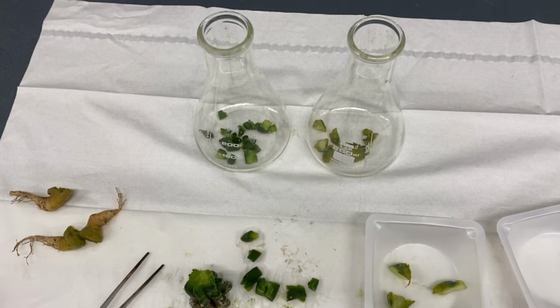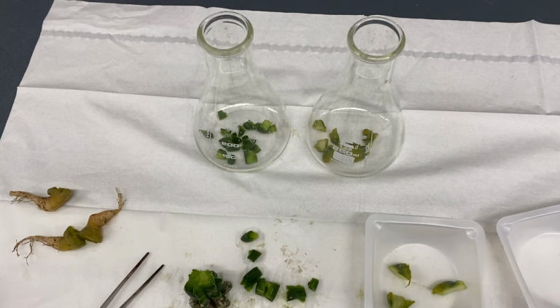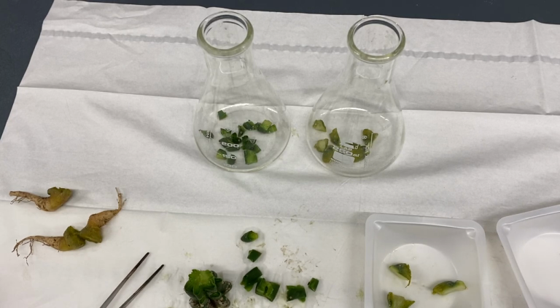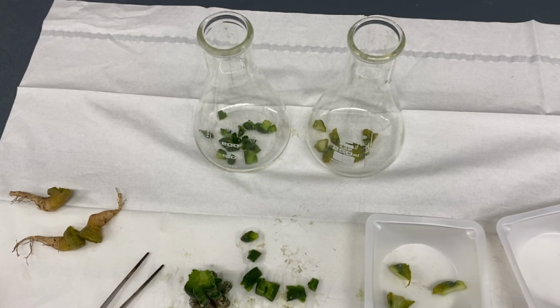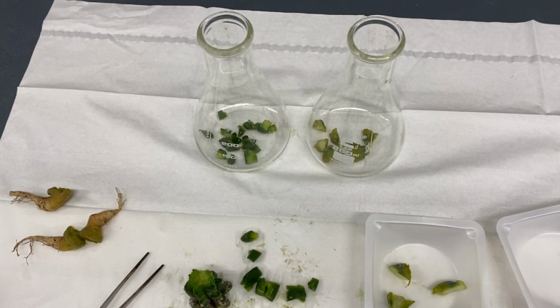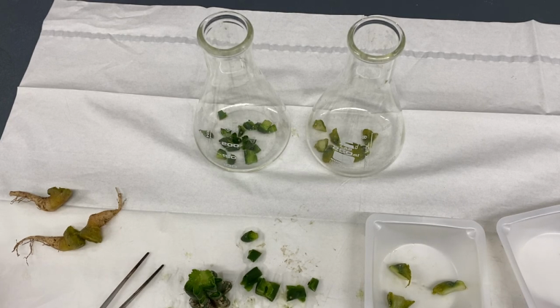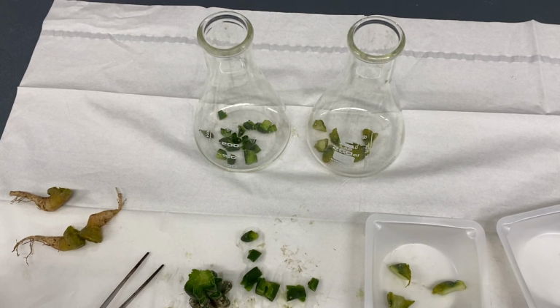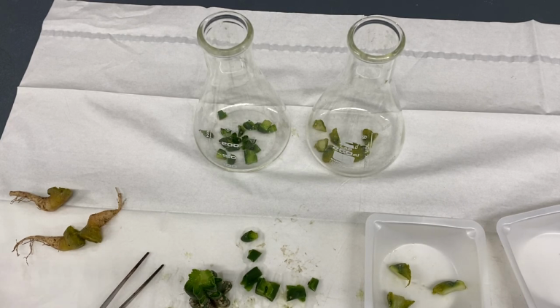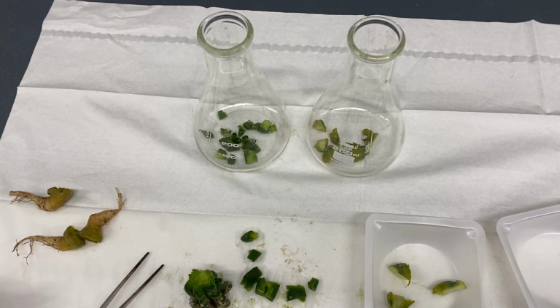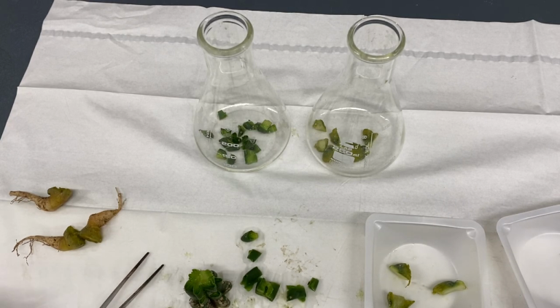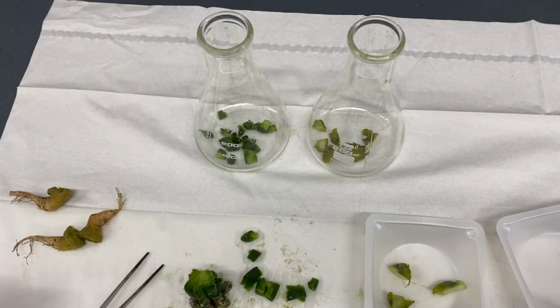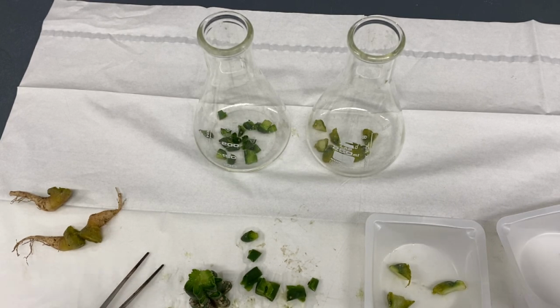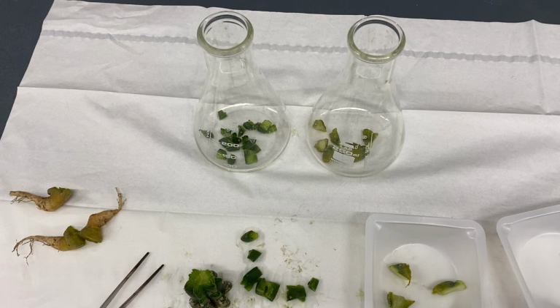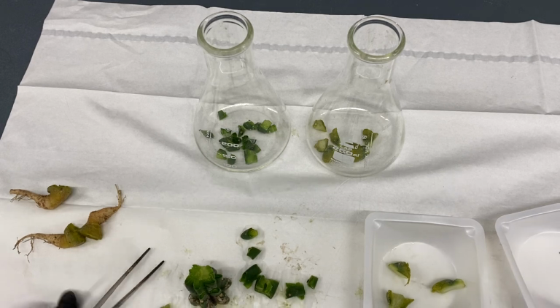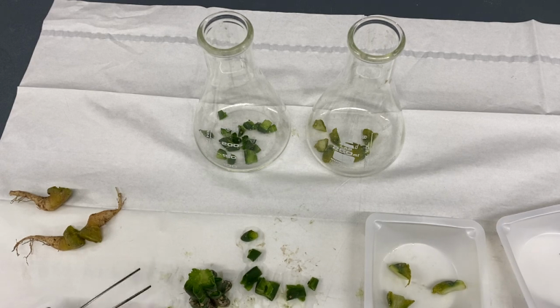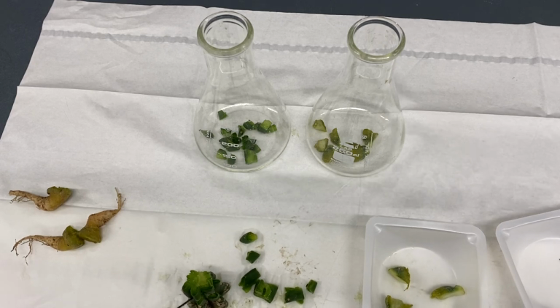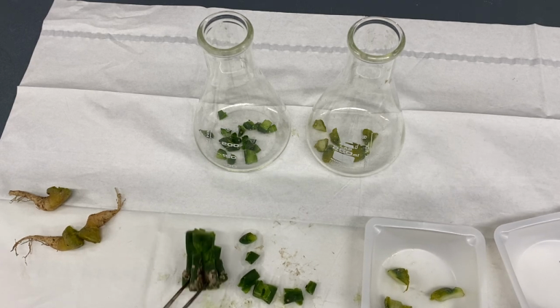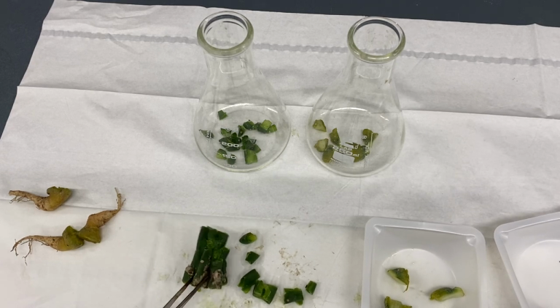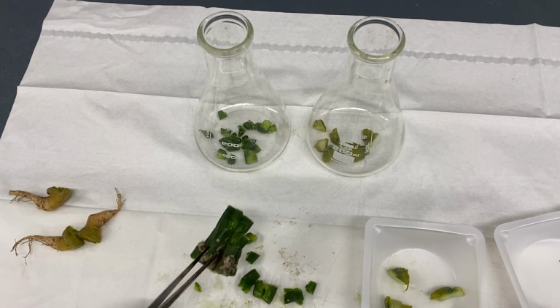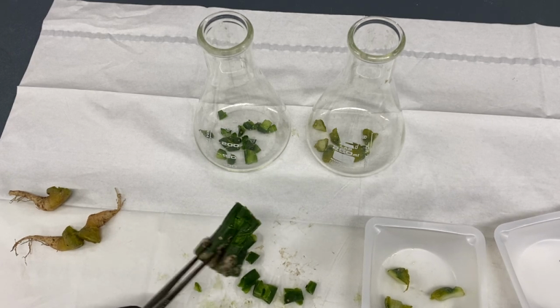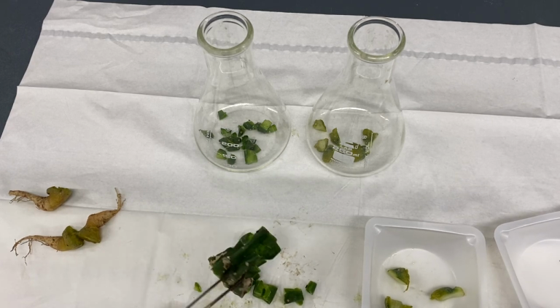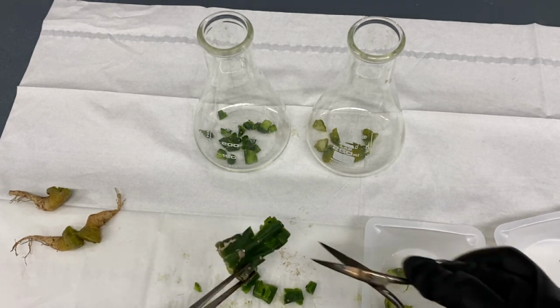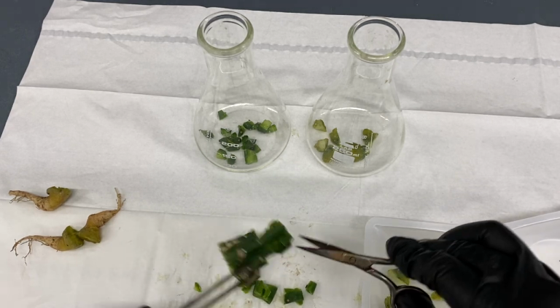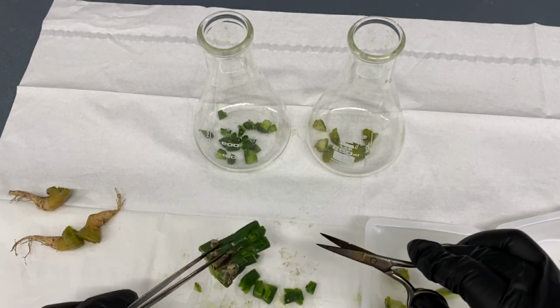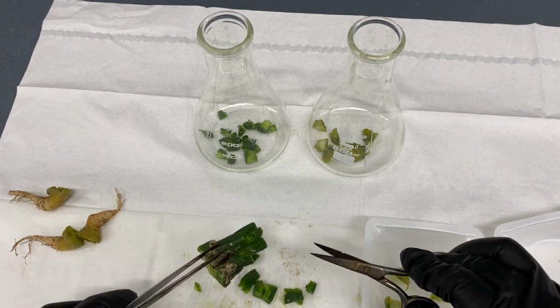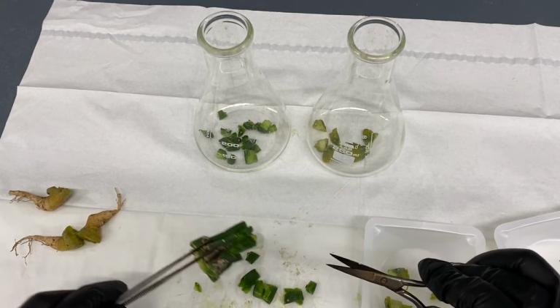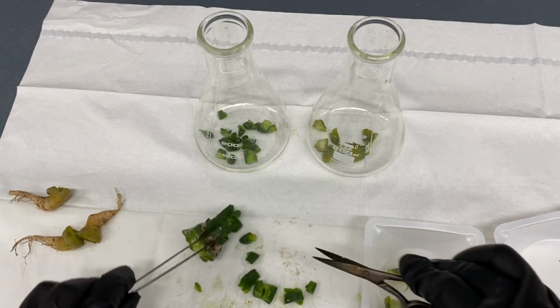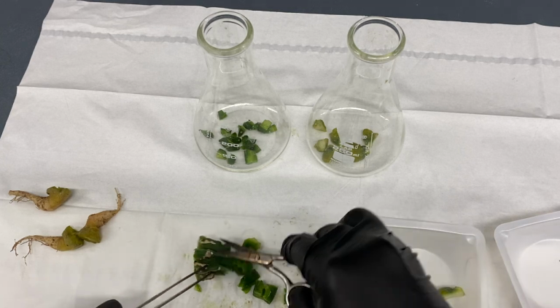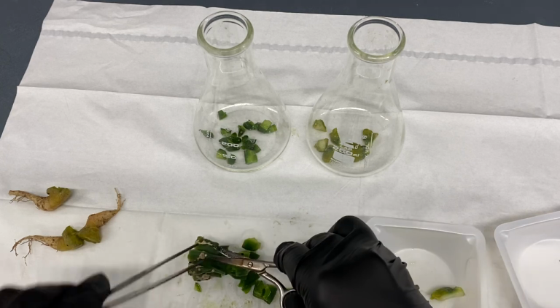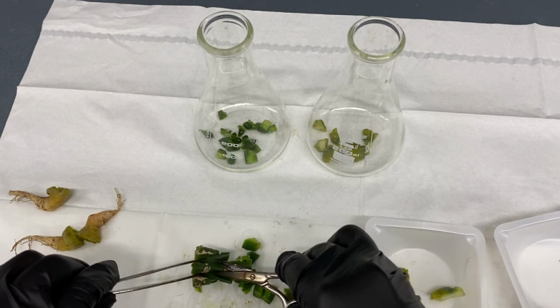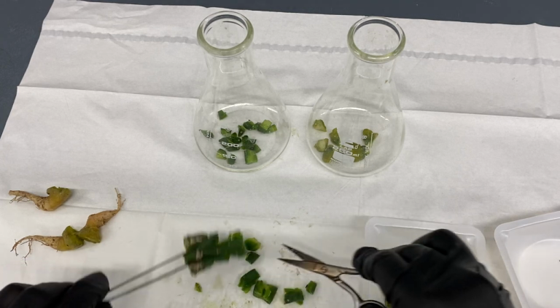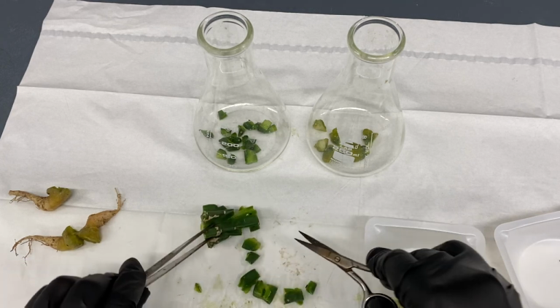I thought I was filming but I wasn't, so I'm going to give you a little breakdown of what I was doing. I wanted to show how to process a columnar cactus.